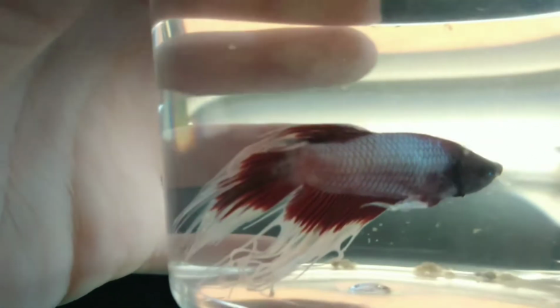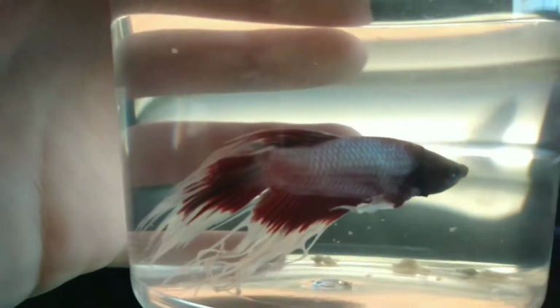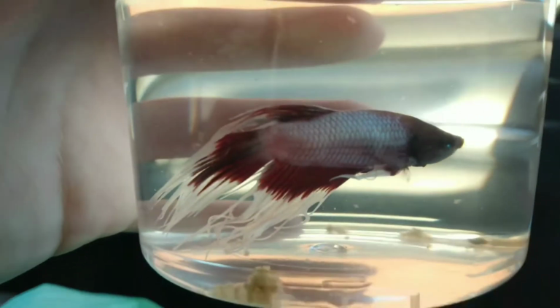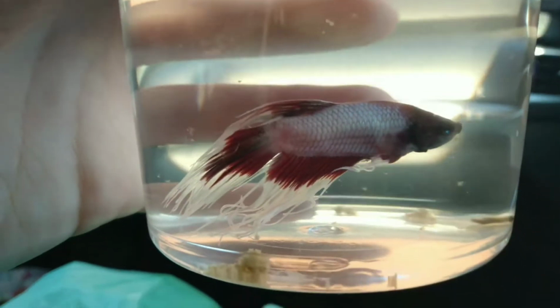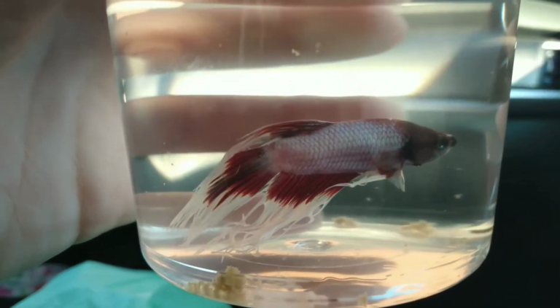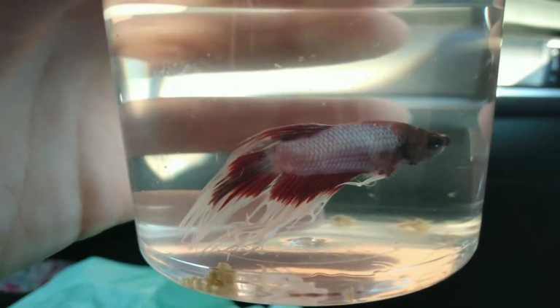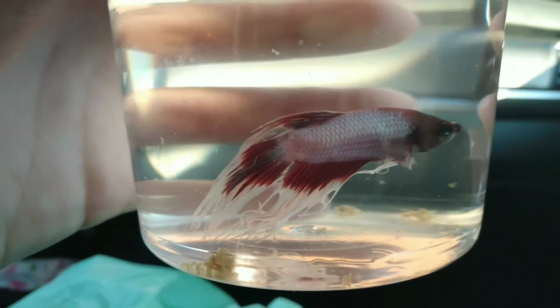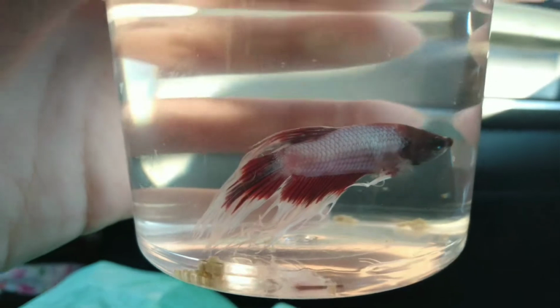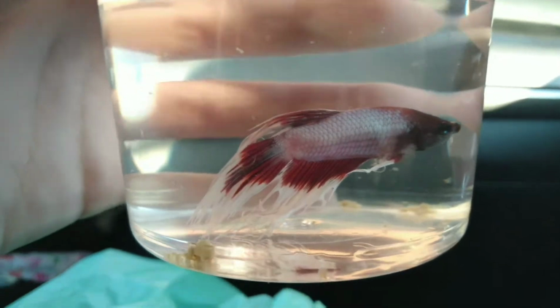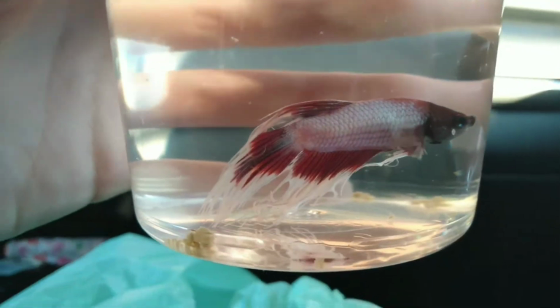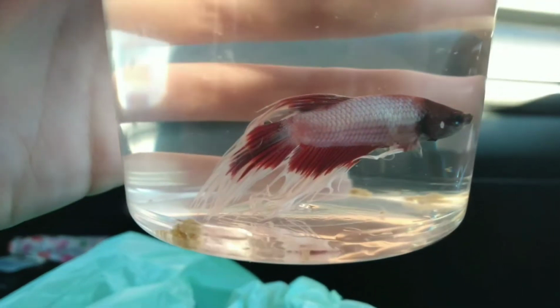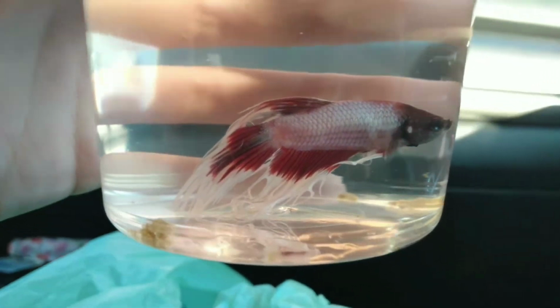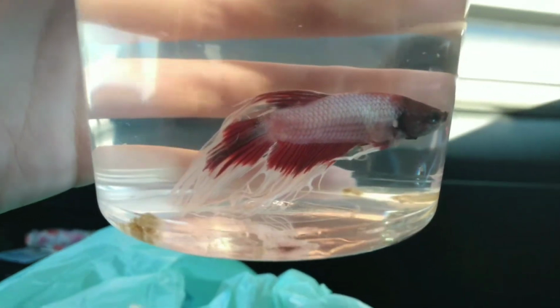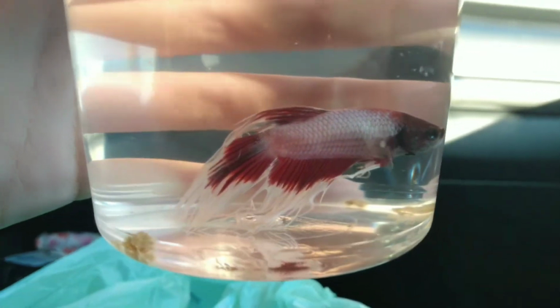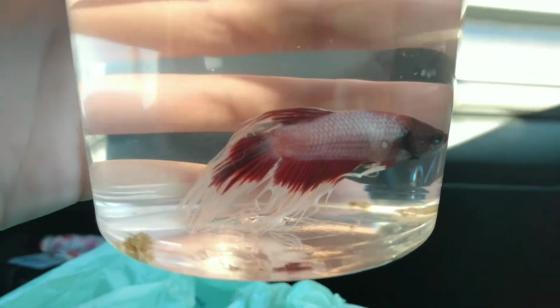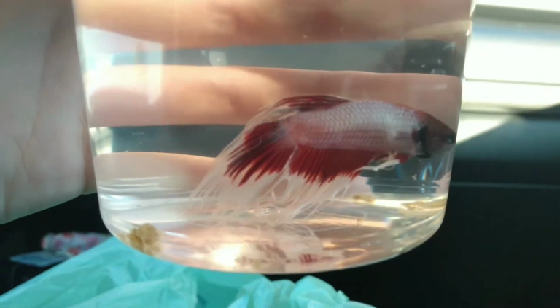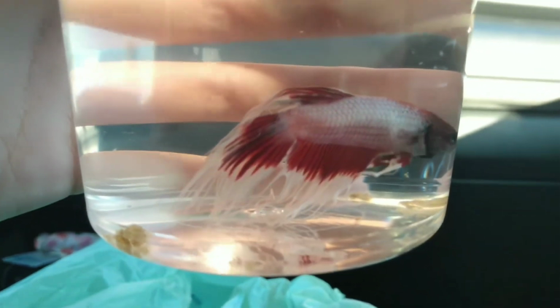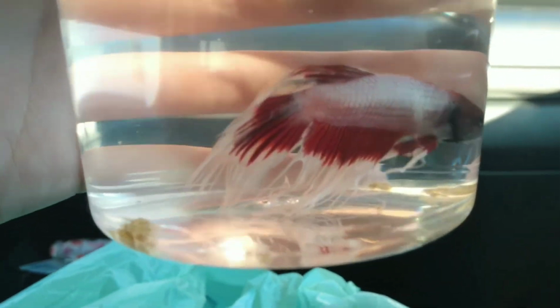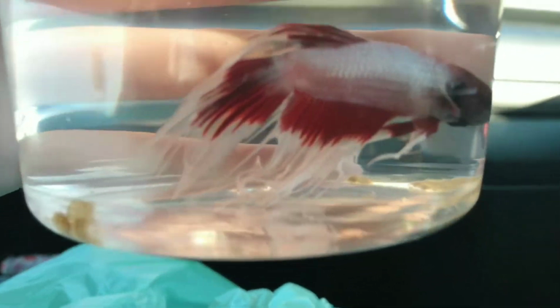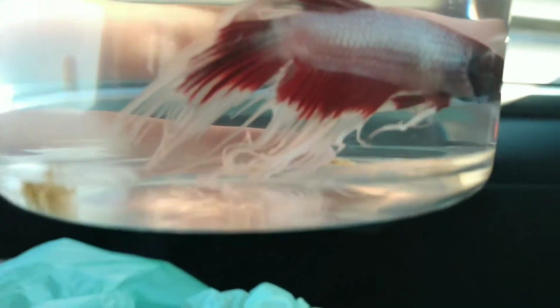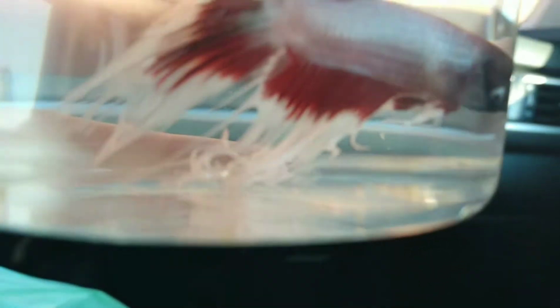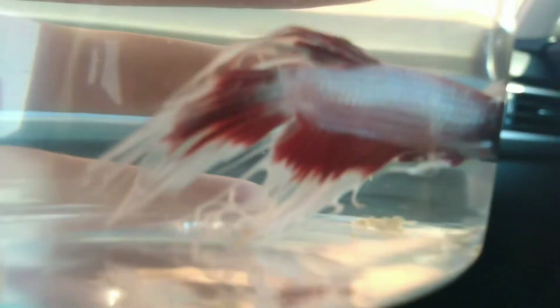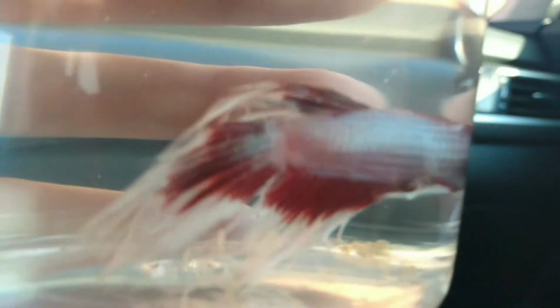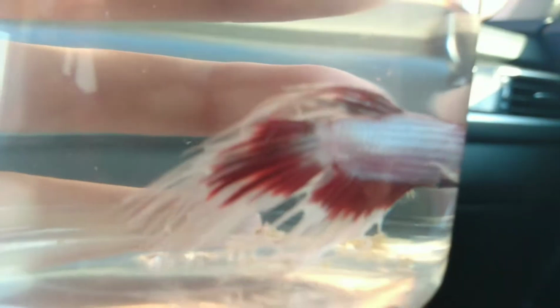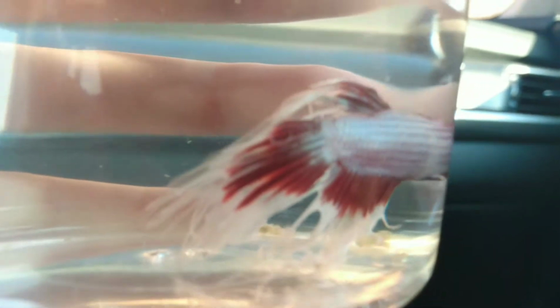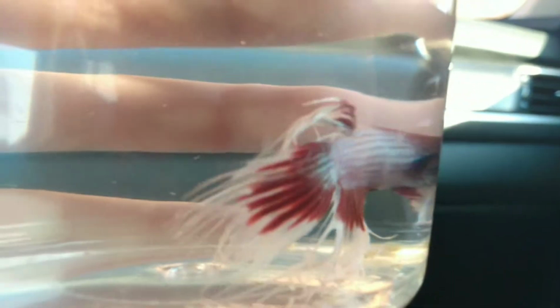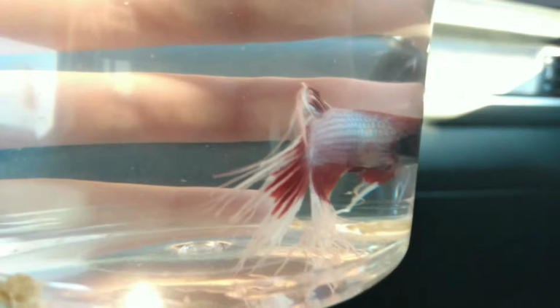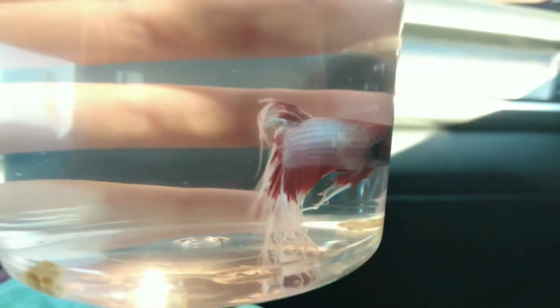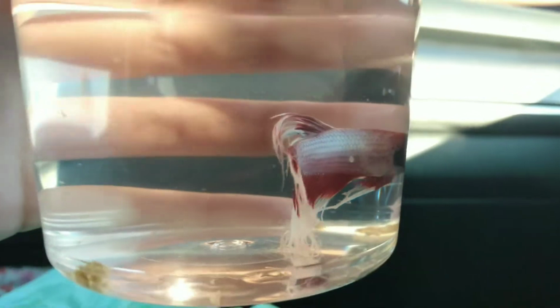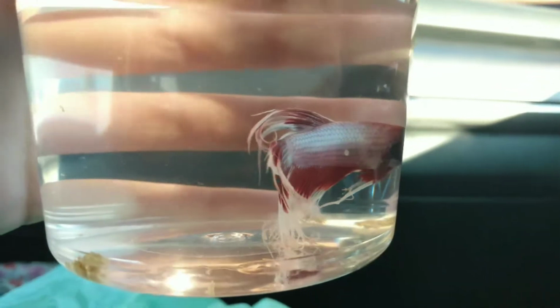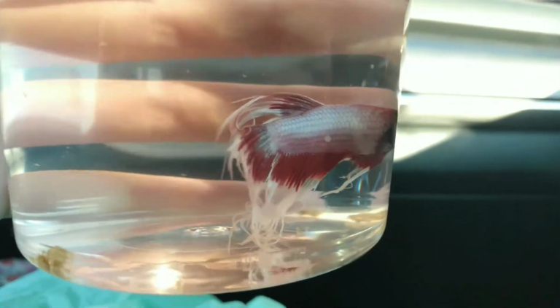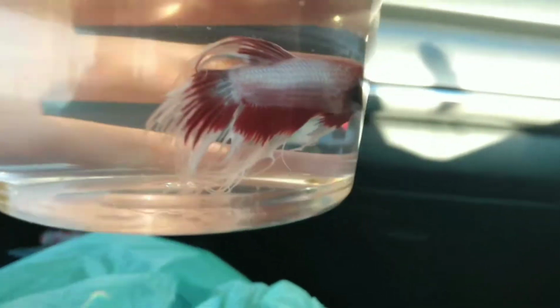All right, so I got a betta today. His name is Bacon. Look at Mr. Bacon. Isn't he cute?